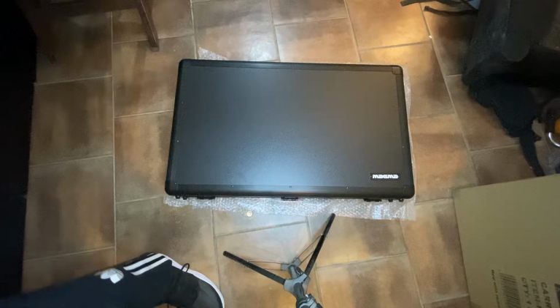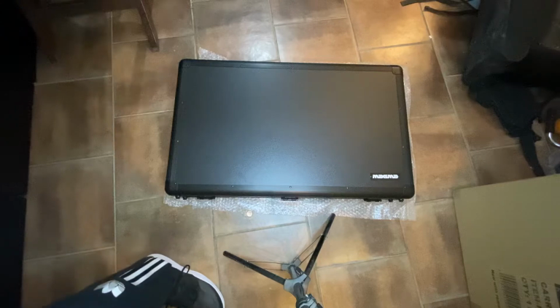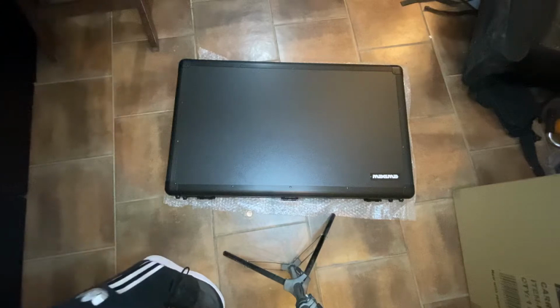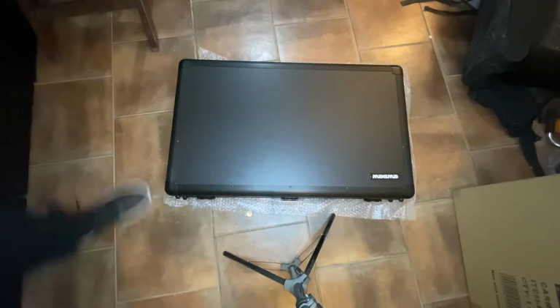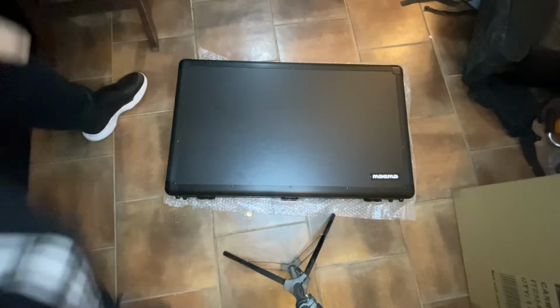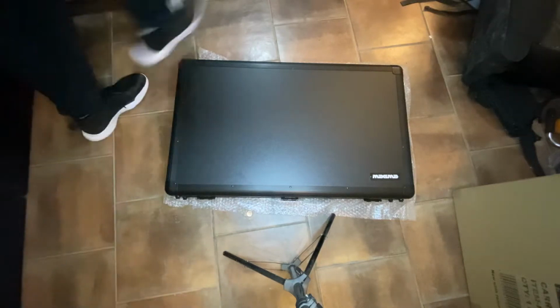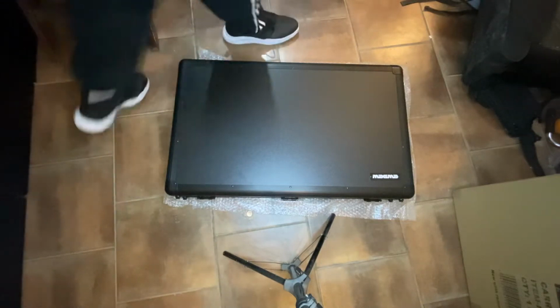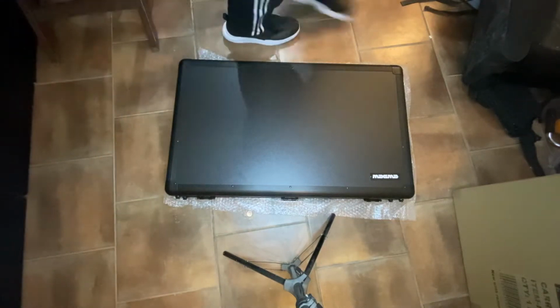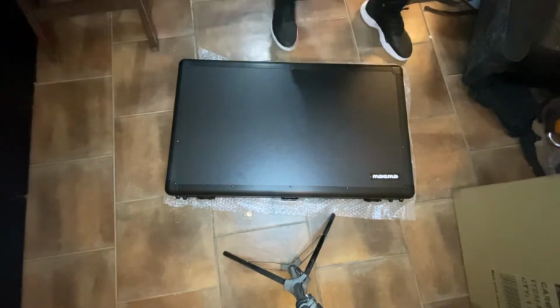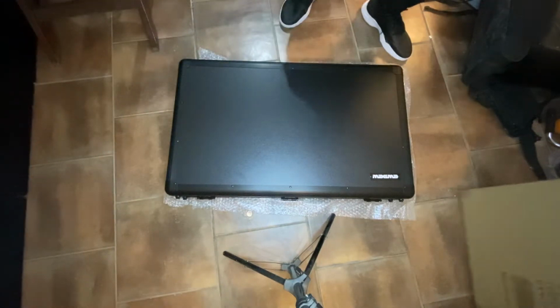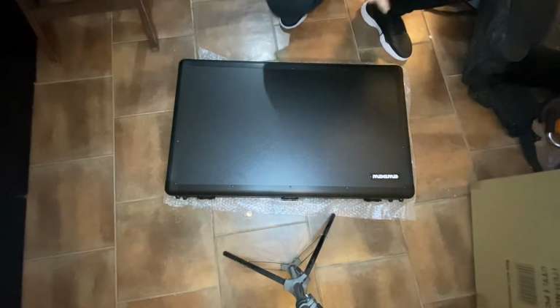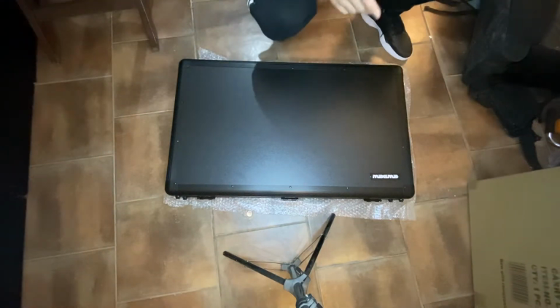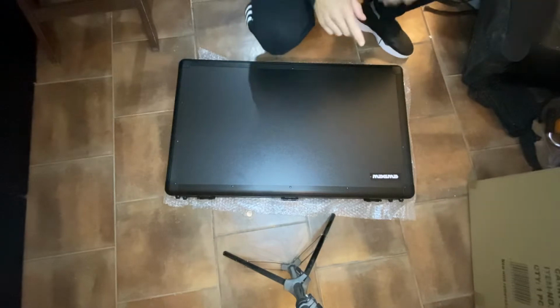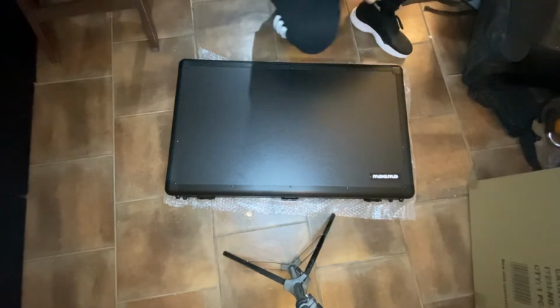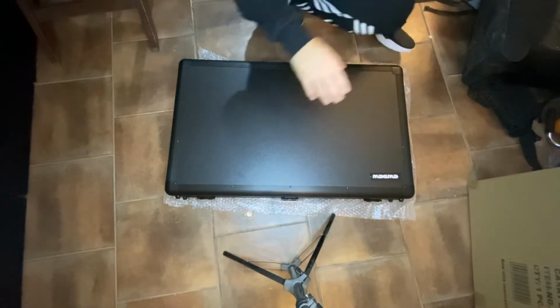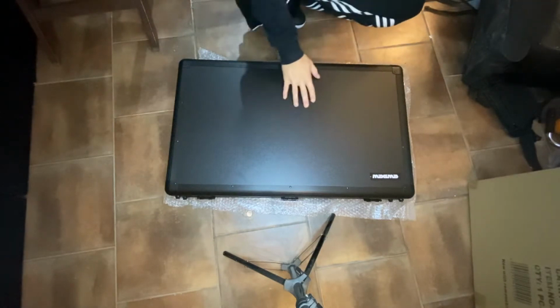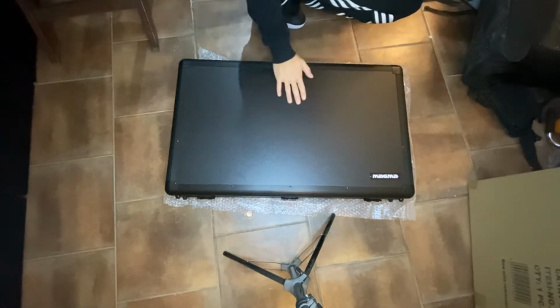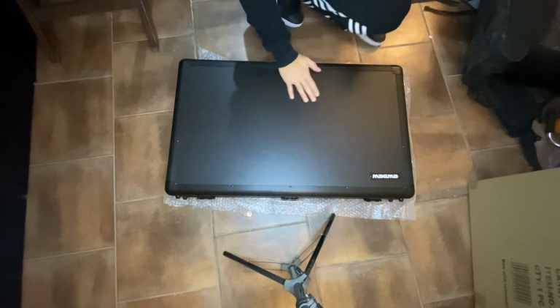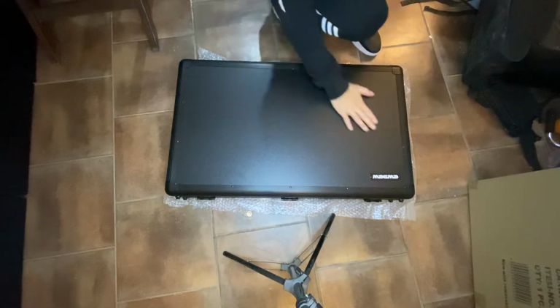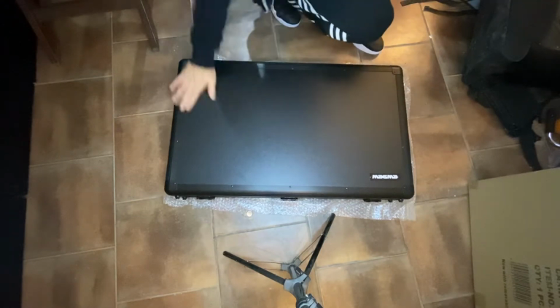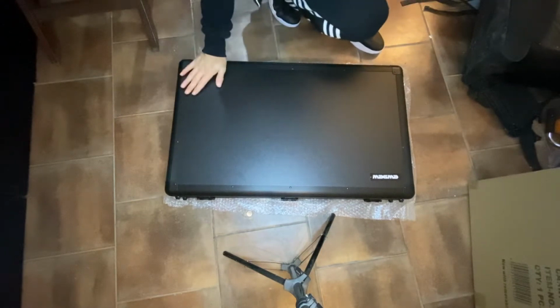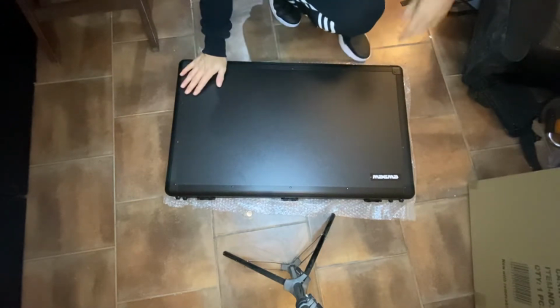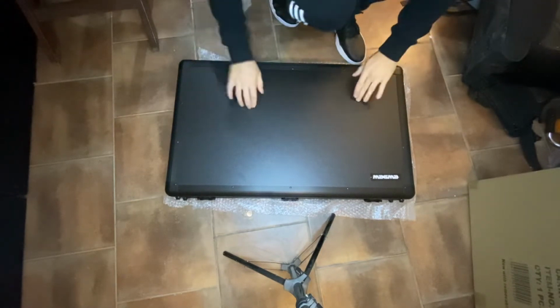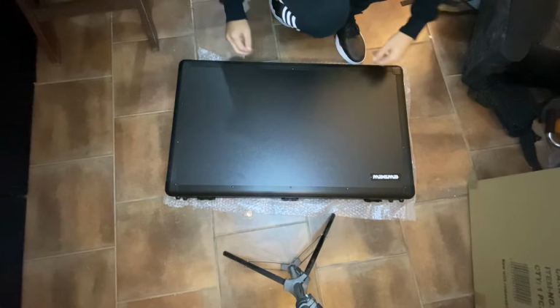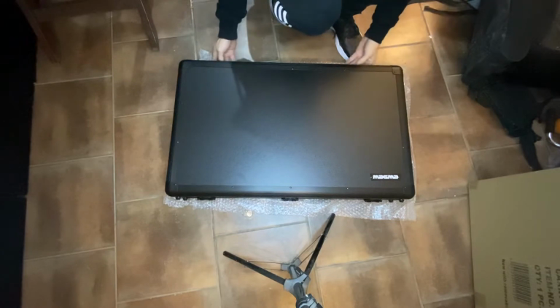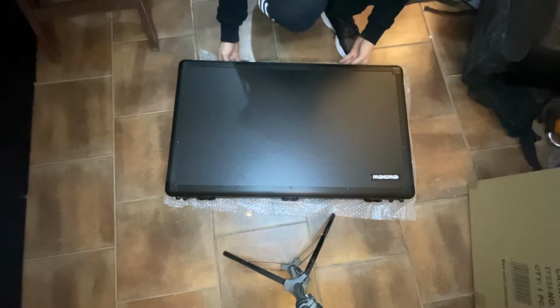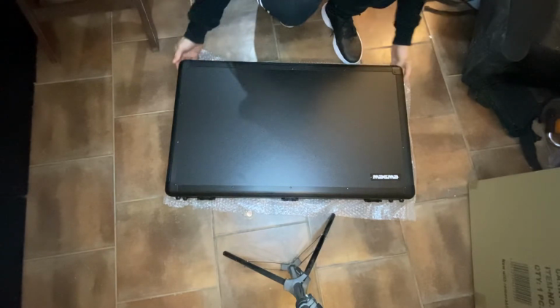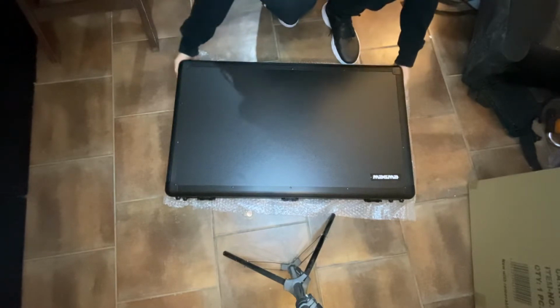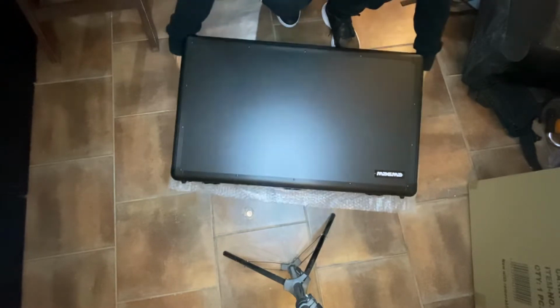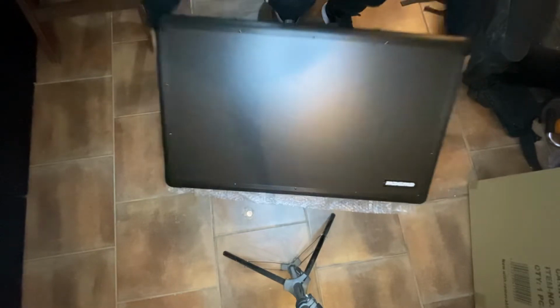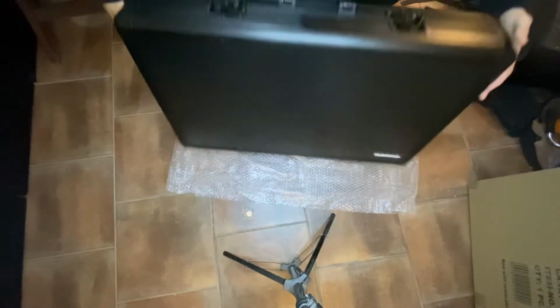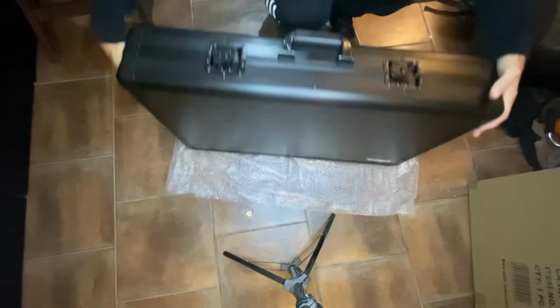Hey ladies and gentlemen, this is a quick video regarding the Magma Carry Lite XX Plus case. I just purchased it because I've not seen any videos online on the case, so I thought I'd make a quick one for YouTube.